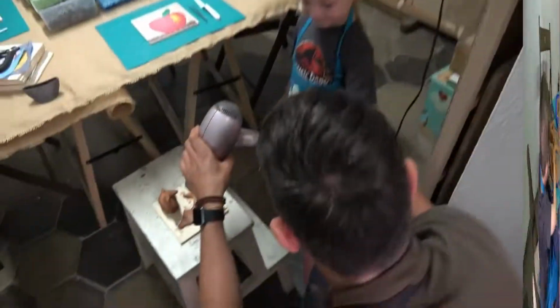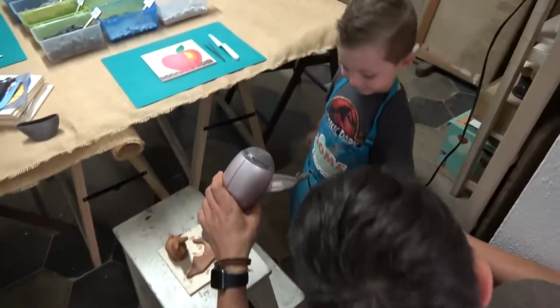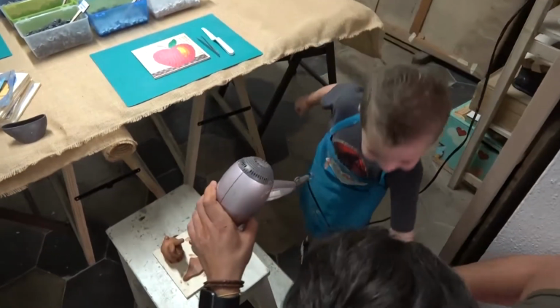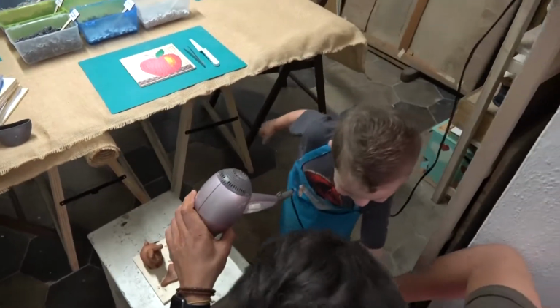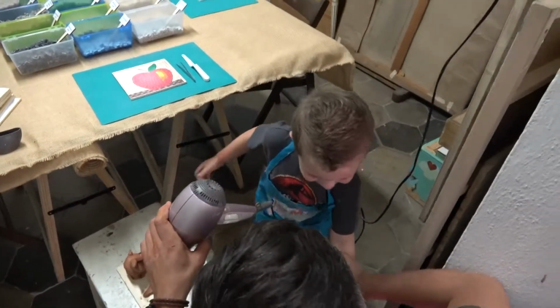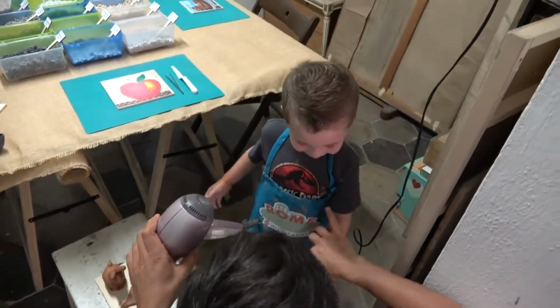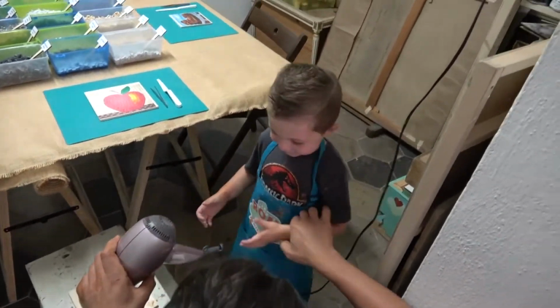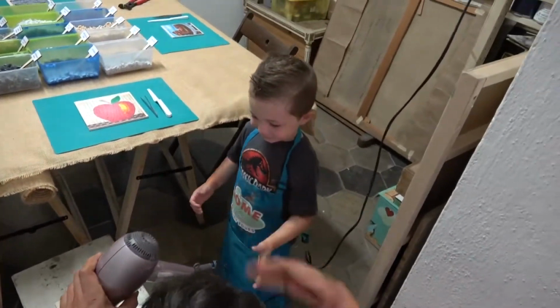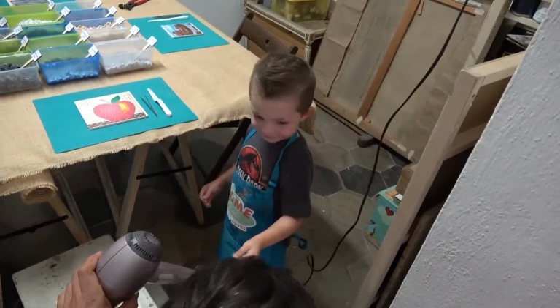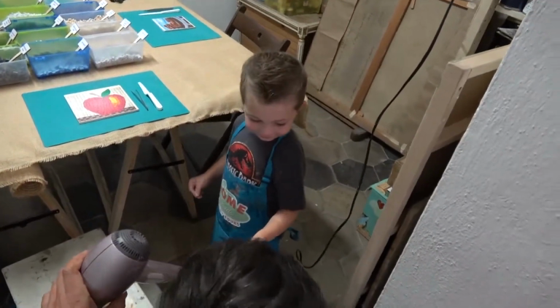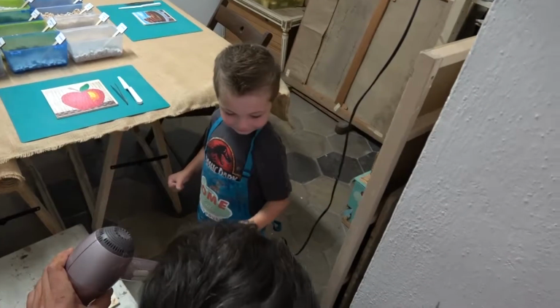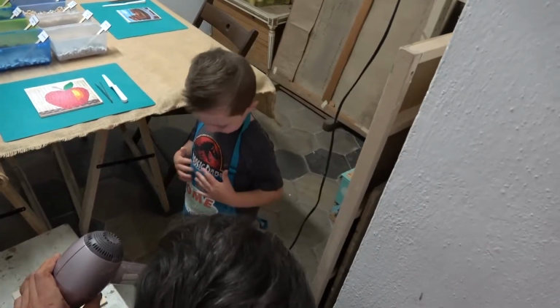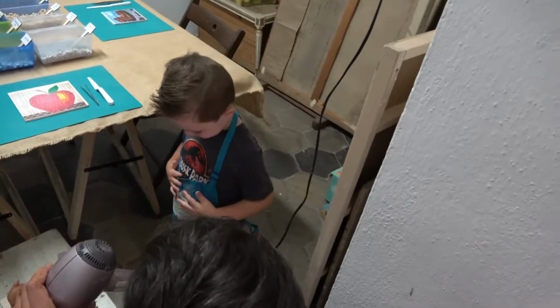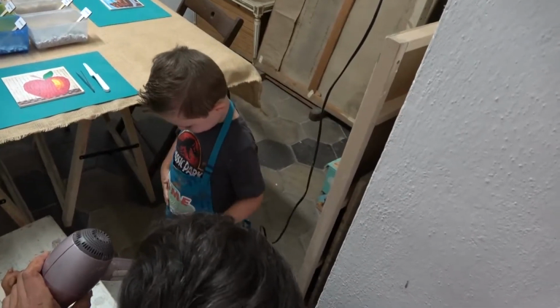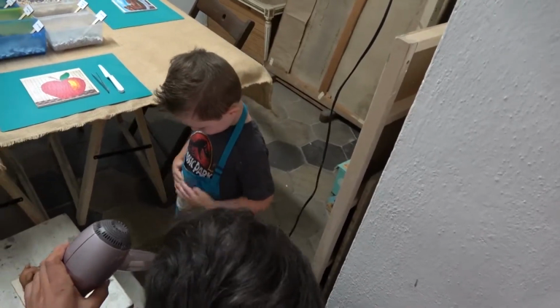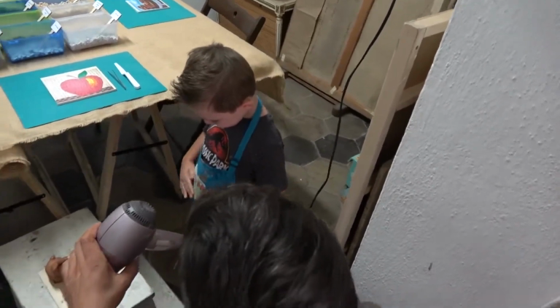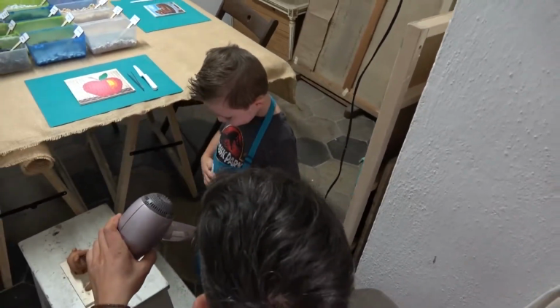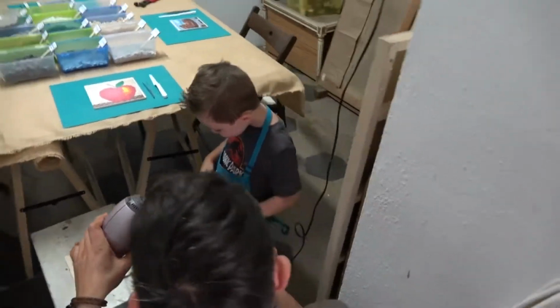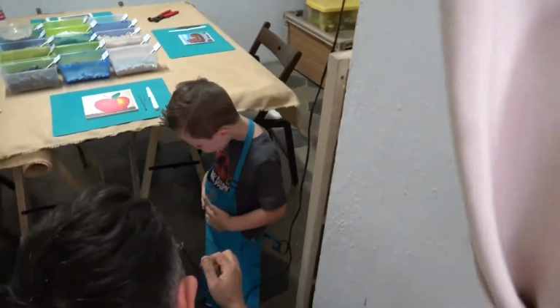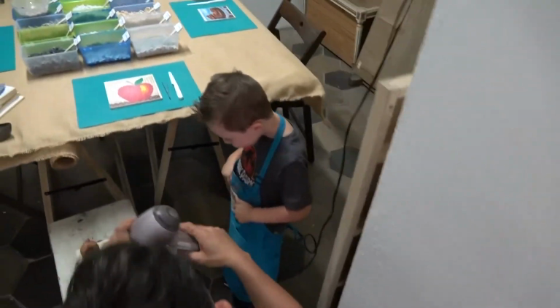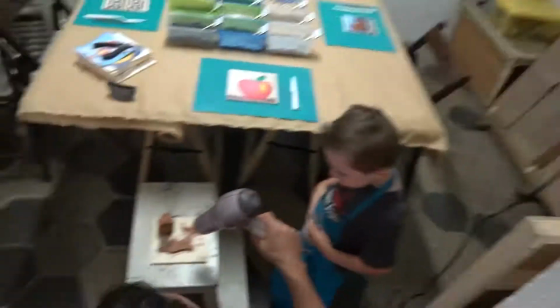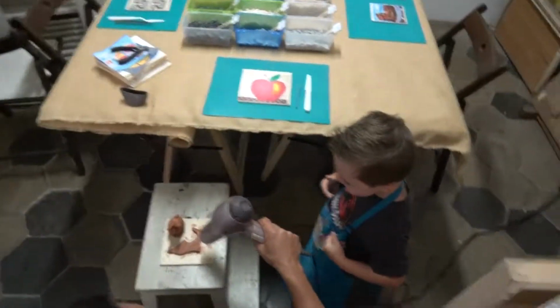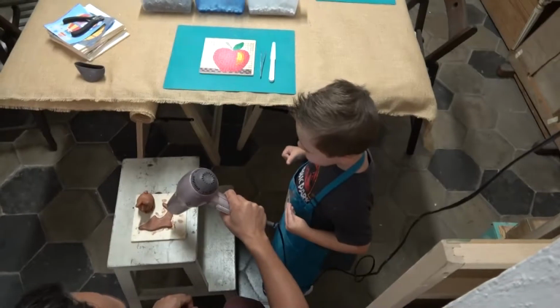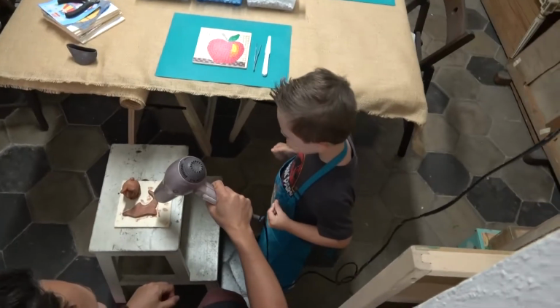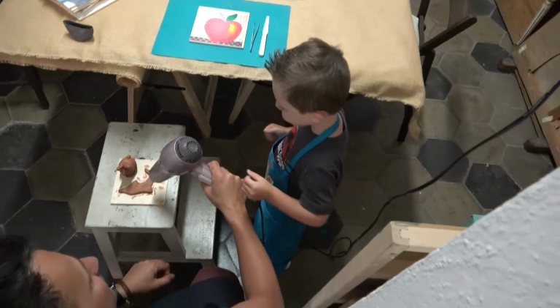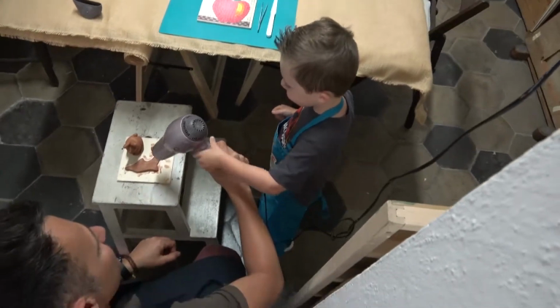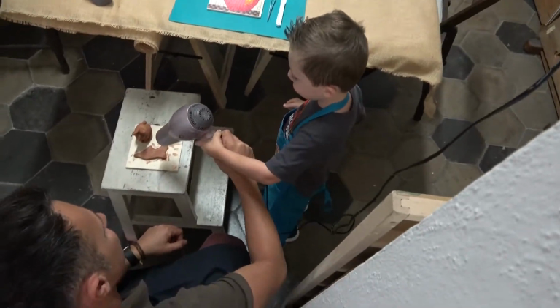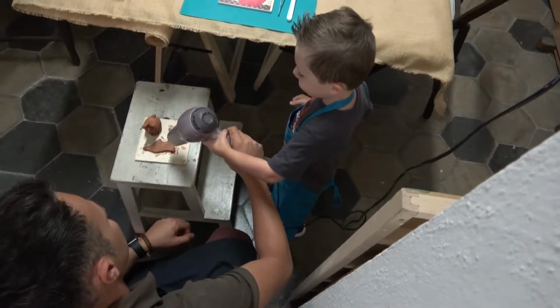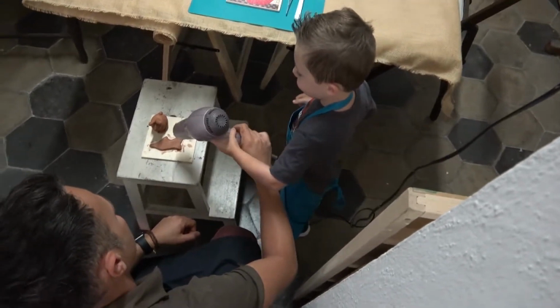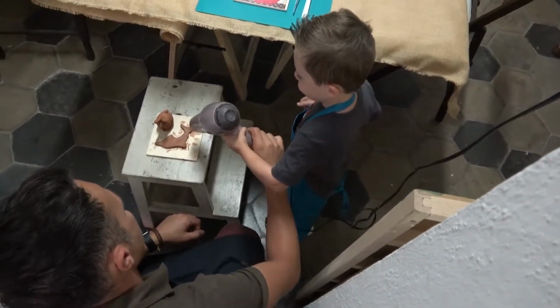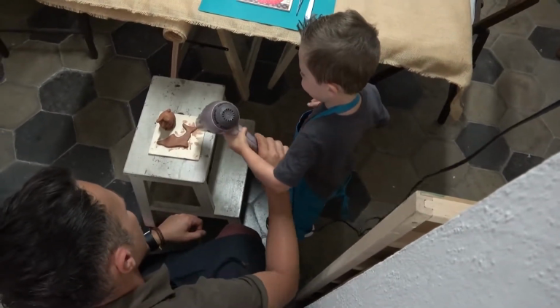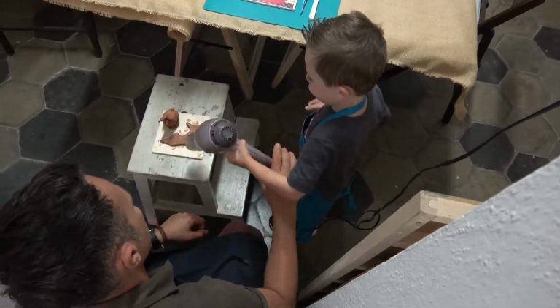Like this. And quickly on your apron. Like this. Yes. And now like this. Okay.